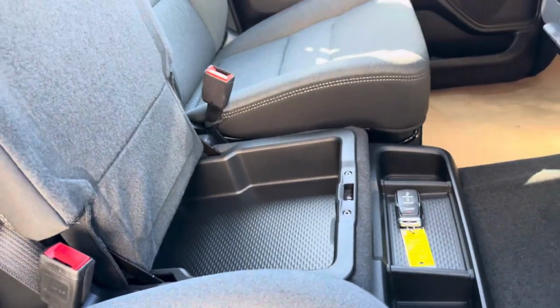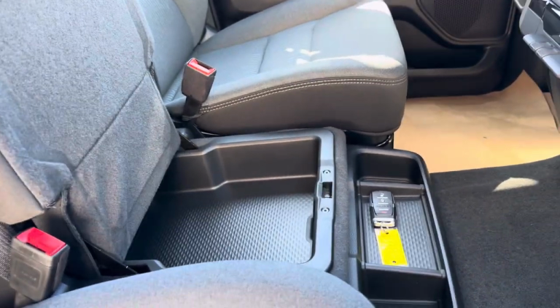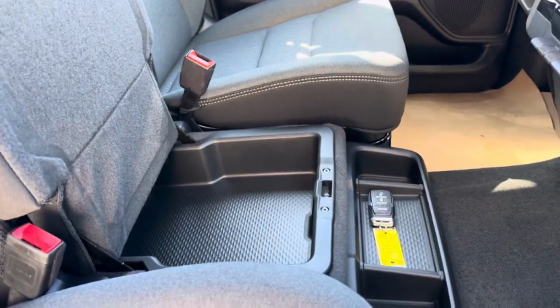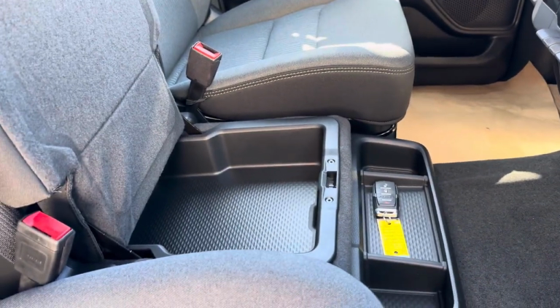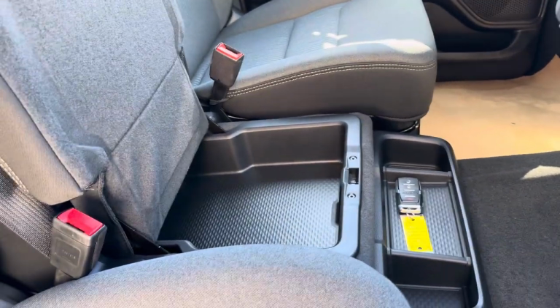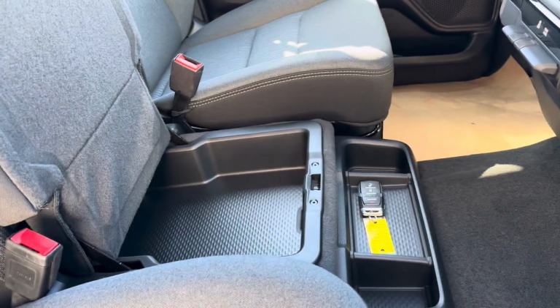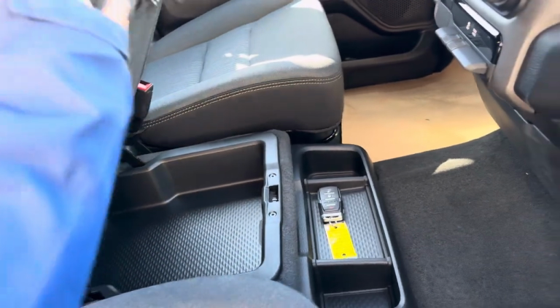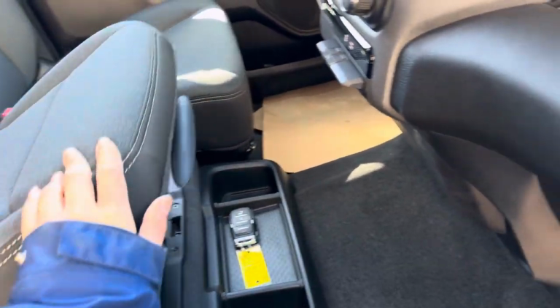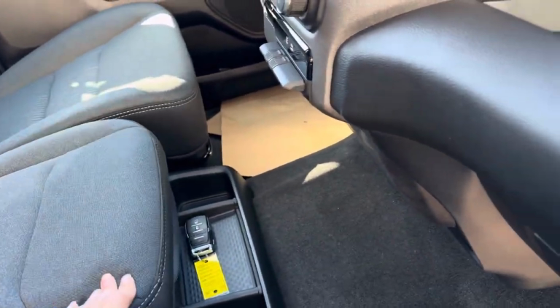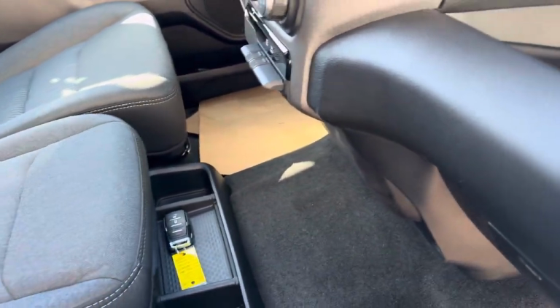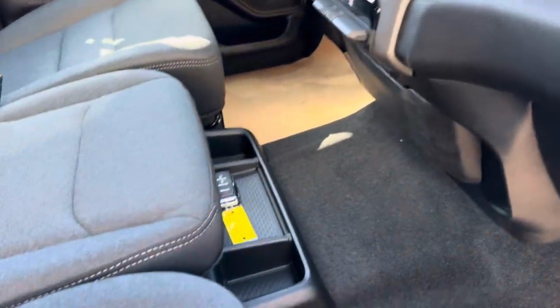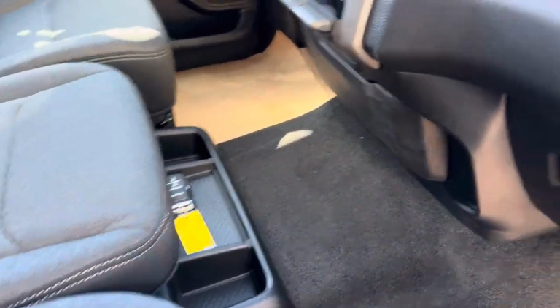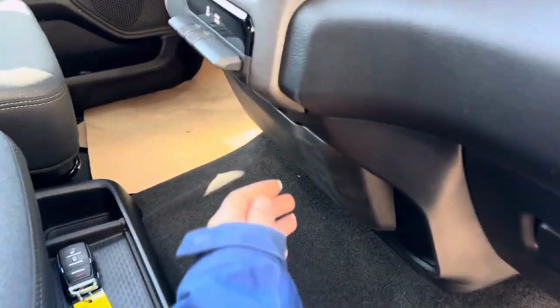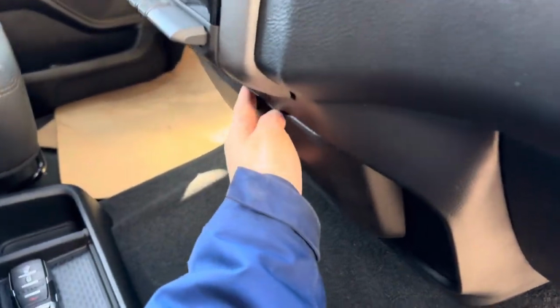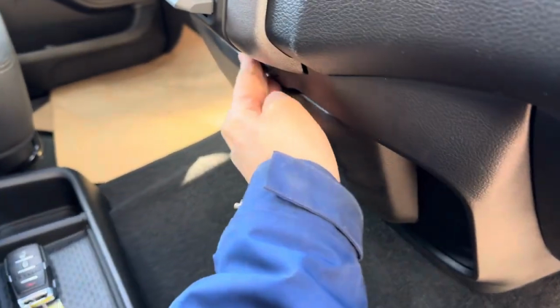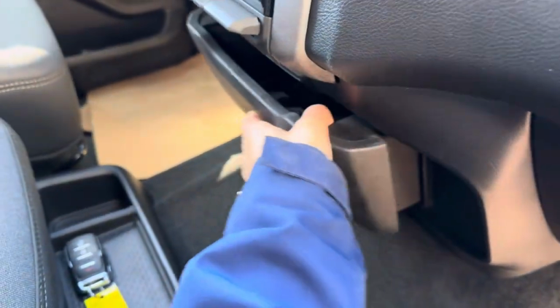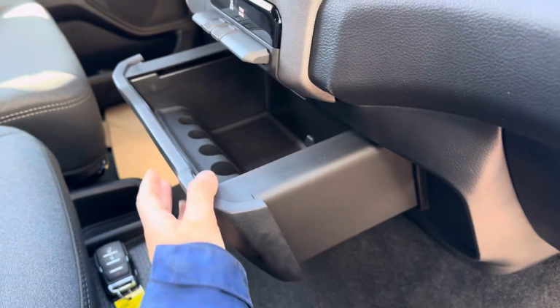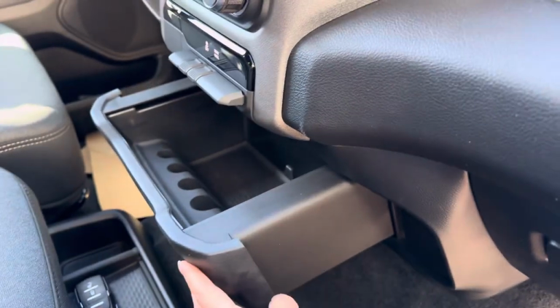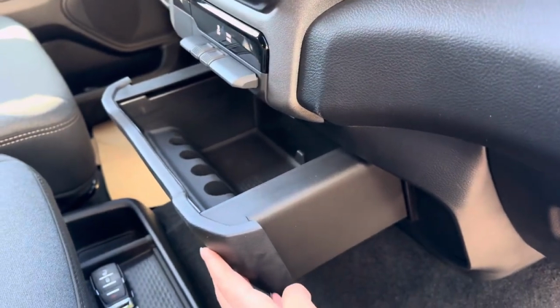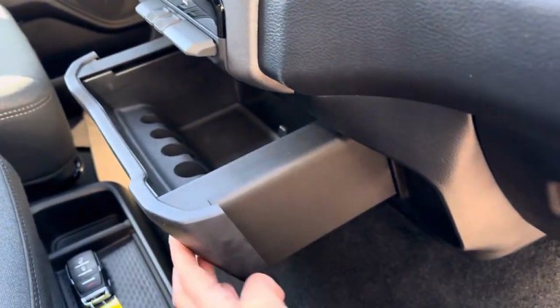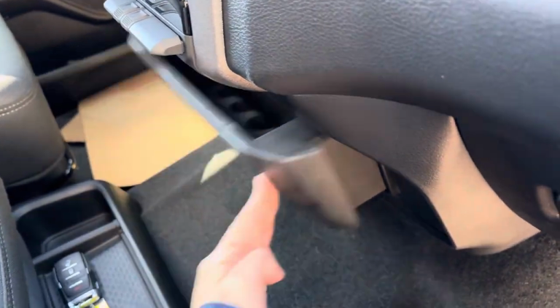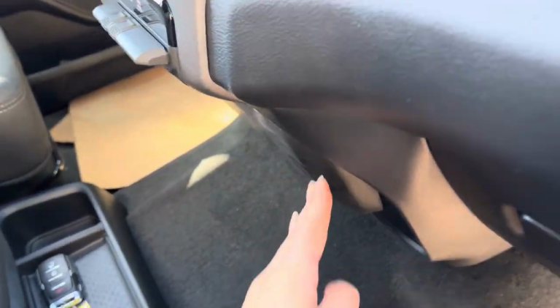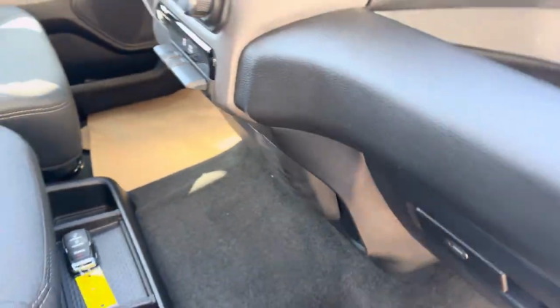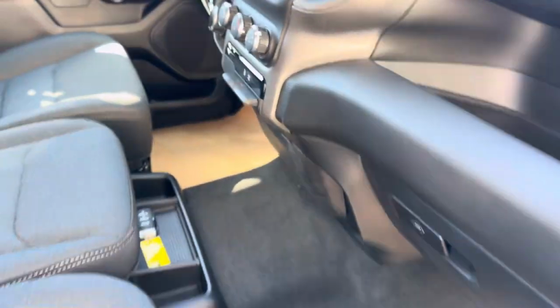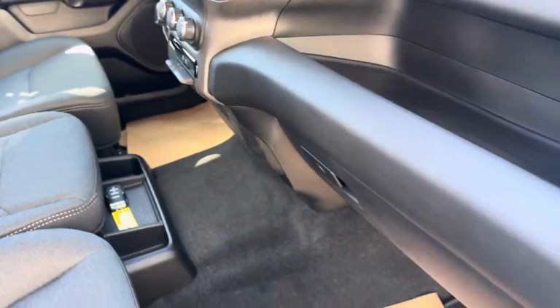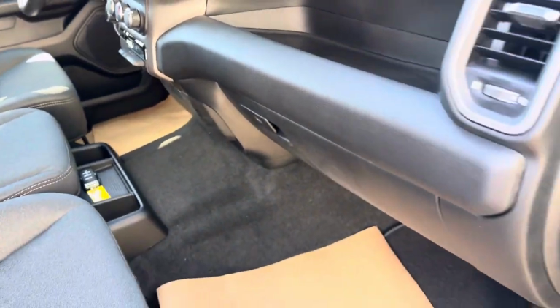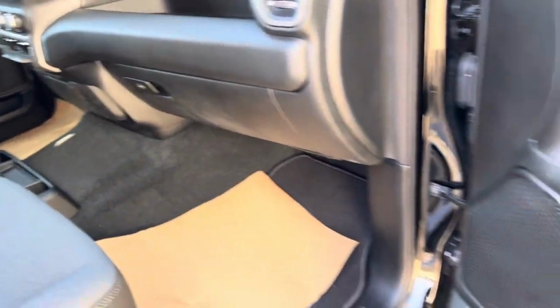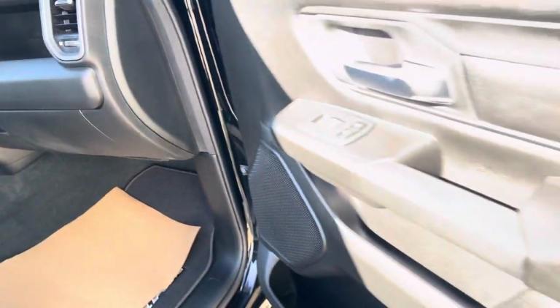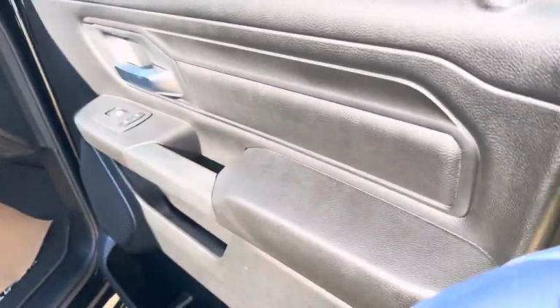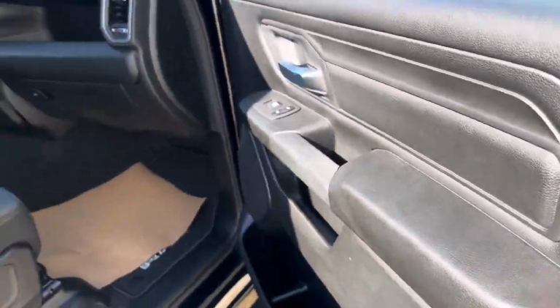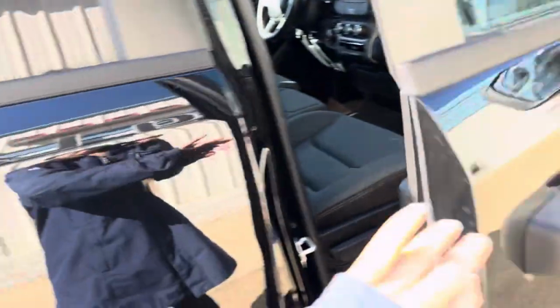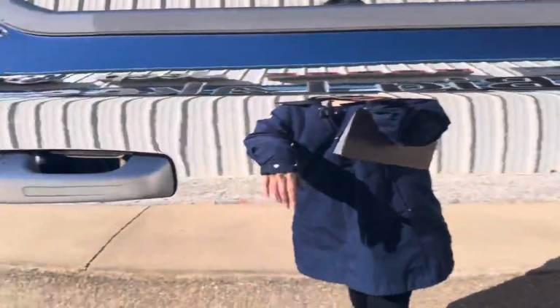This also comes up if you want some extra storage space, and this one comes out as well — so lots of extra space for little knickknacks and things. Then we'll go to the back and I can show you more back there.